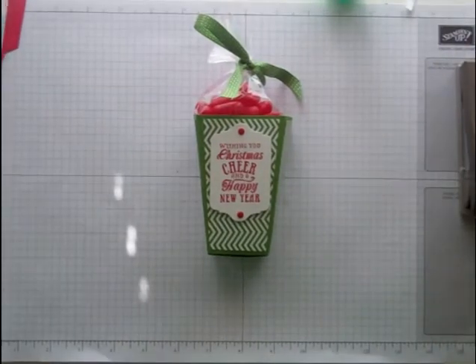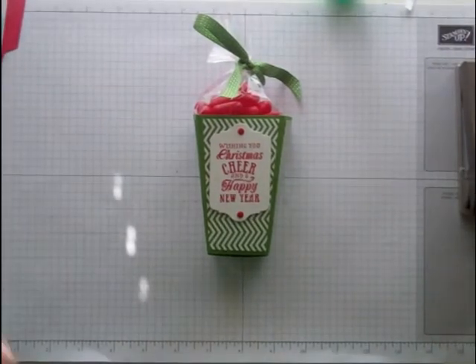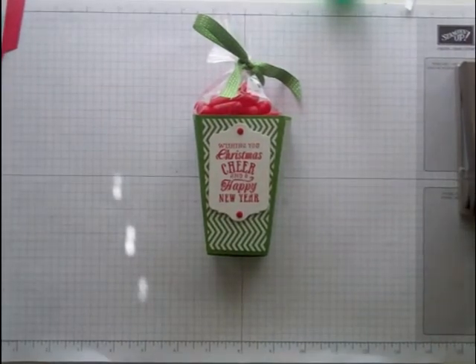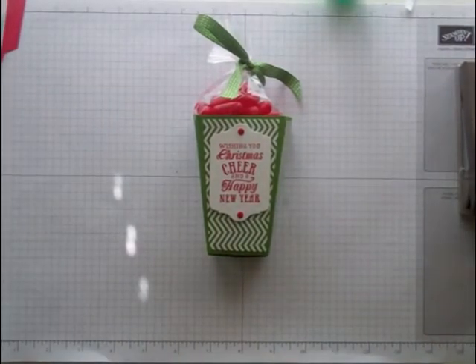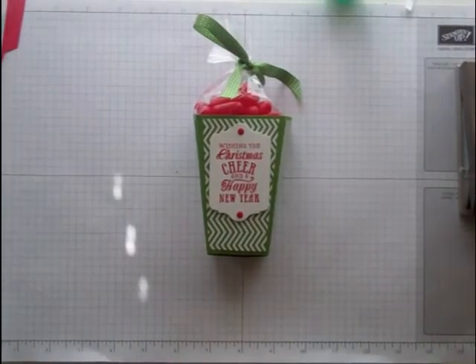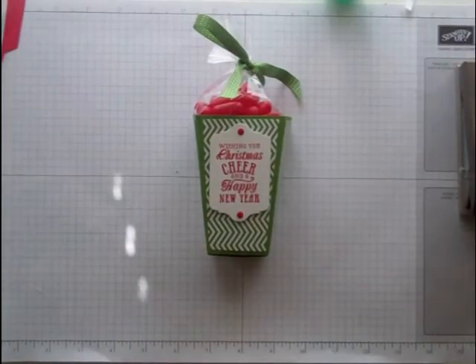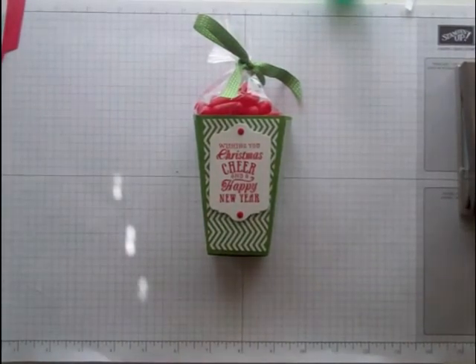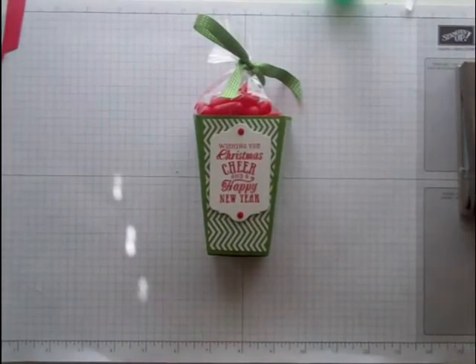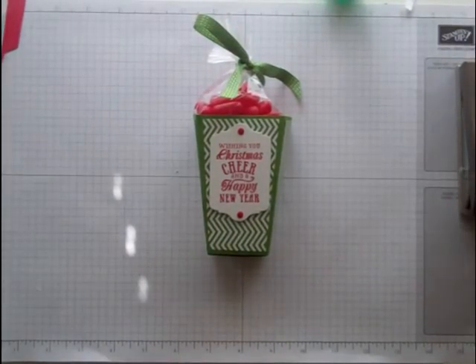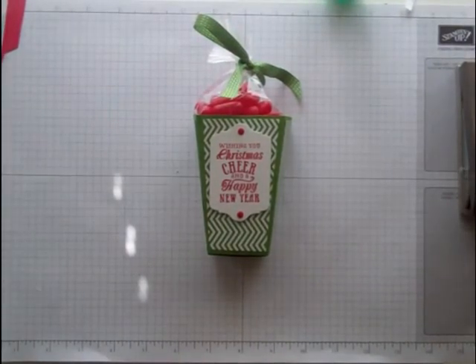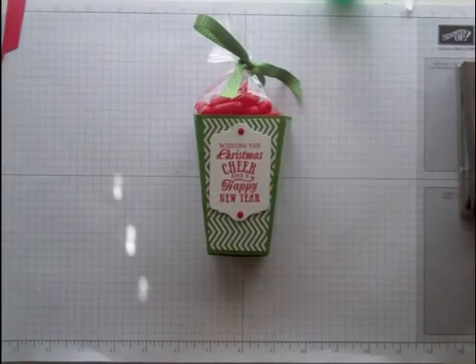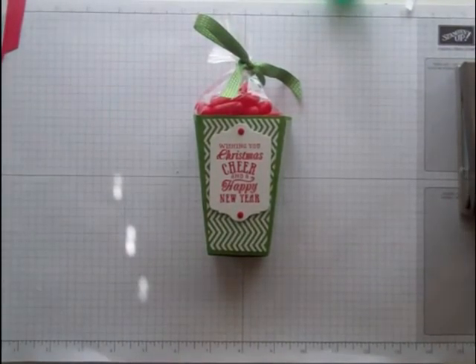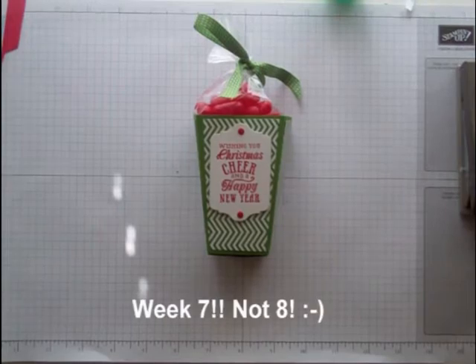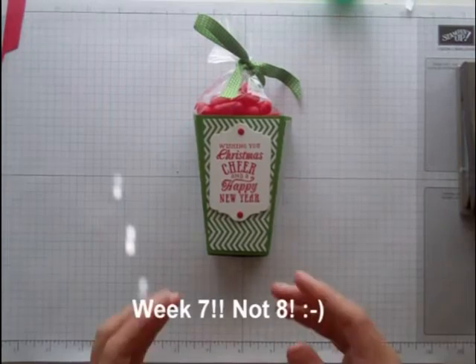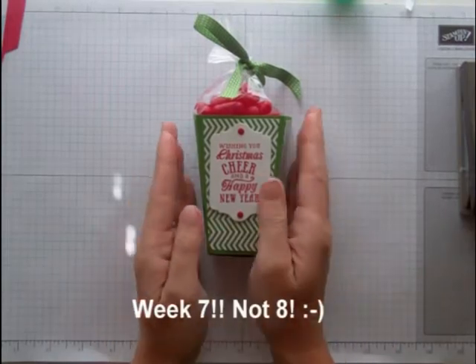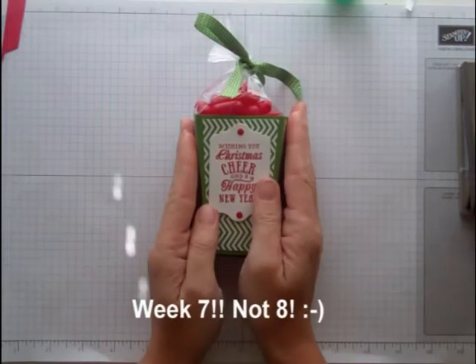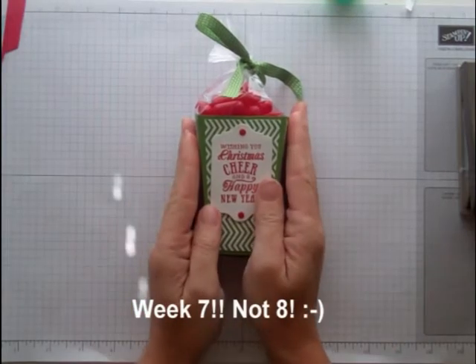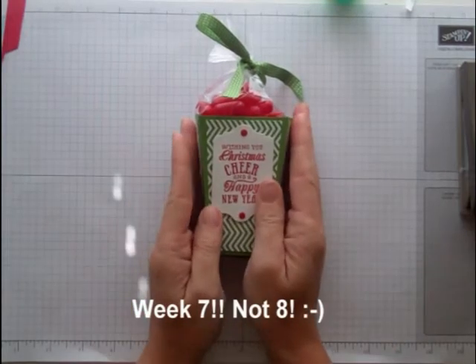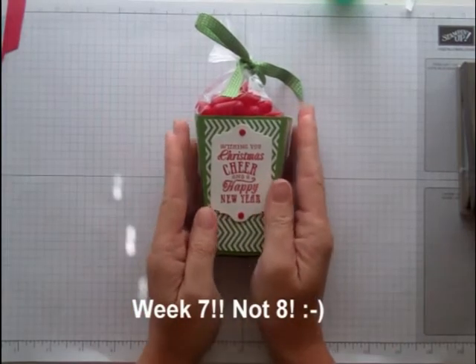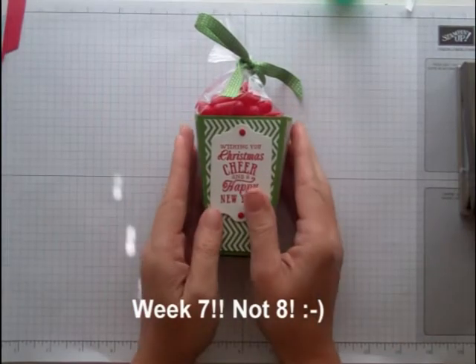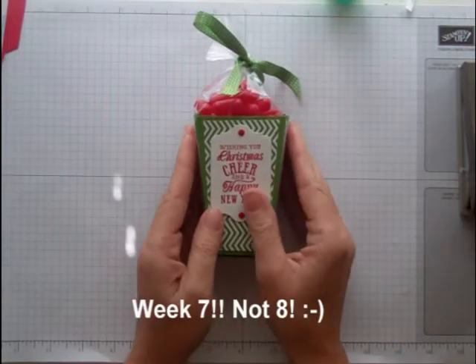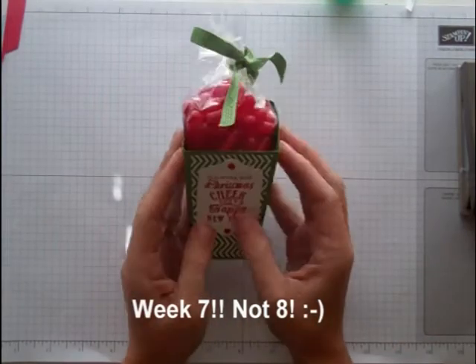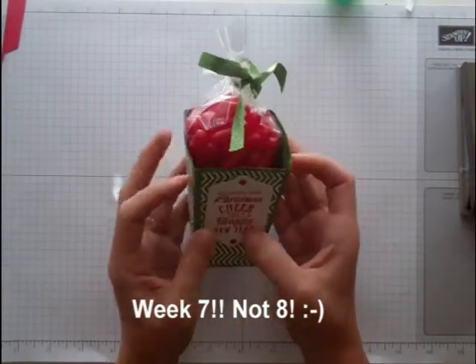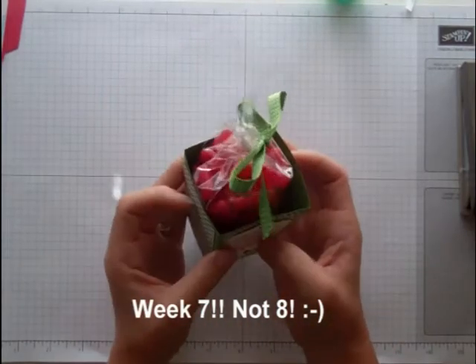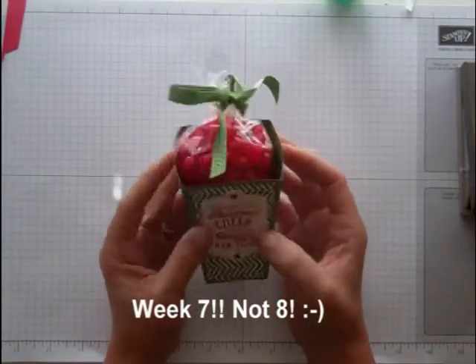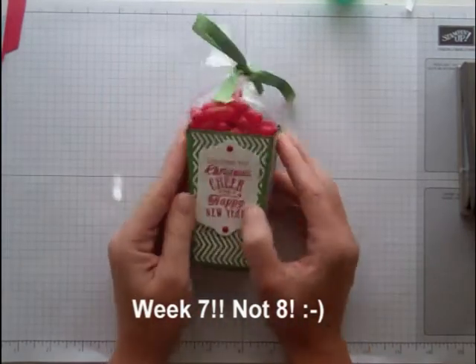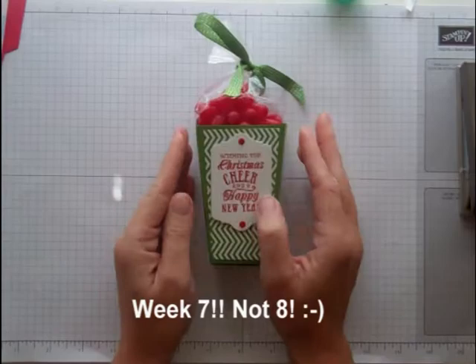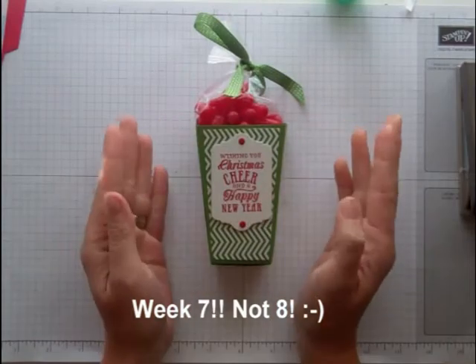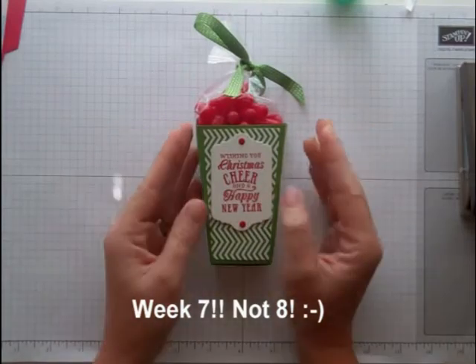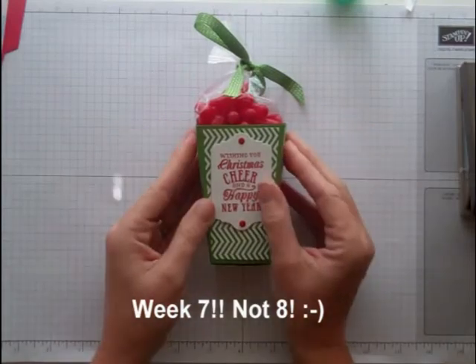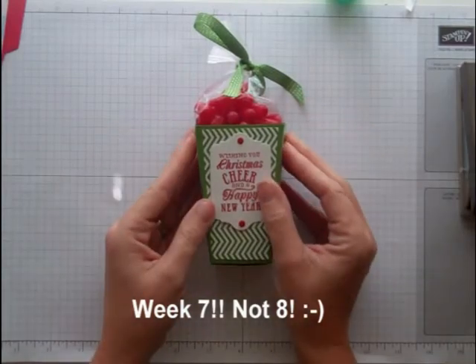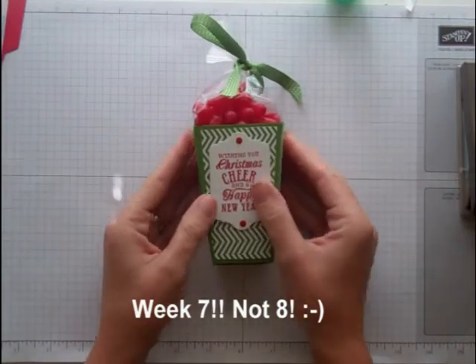Hi everybody, welcome back. Week 10 — we're getting very close. I've got a simple, simple treat holder for you today. It's a popcorn box, and you're not going to believe how easy this is.